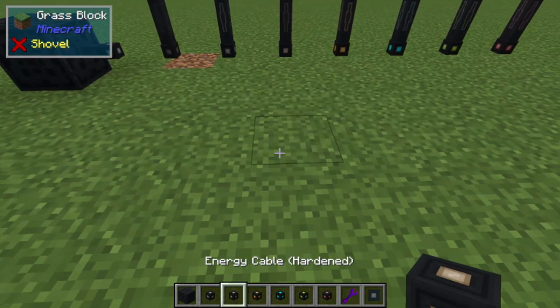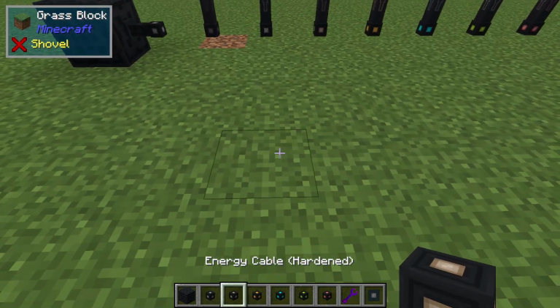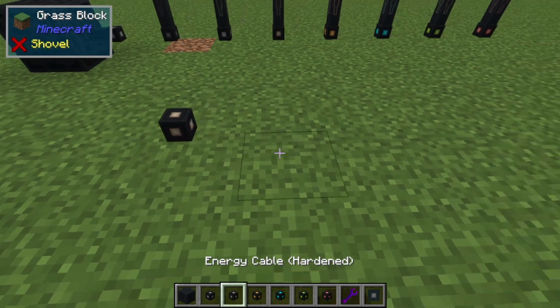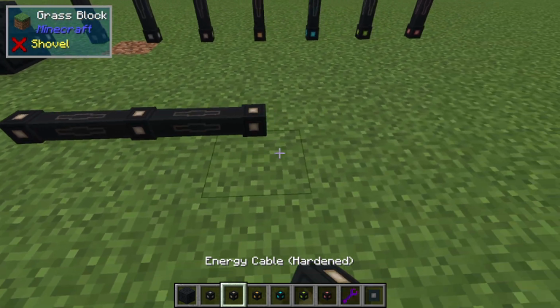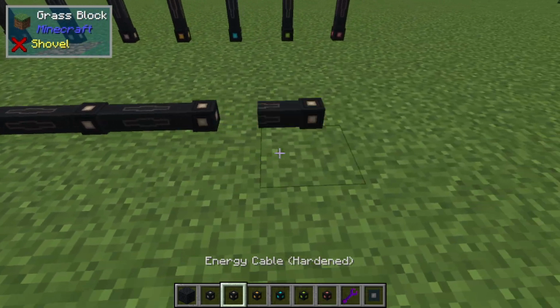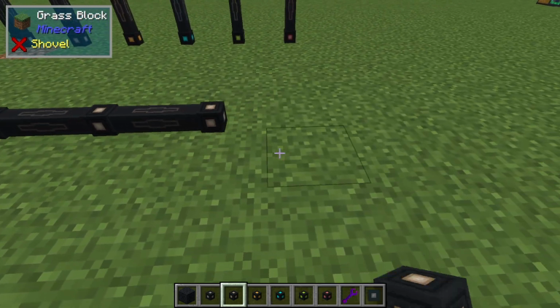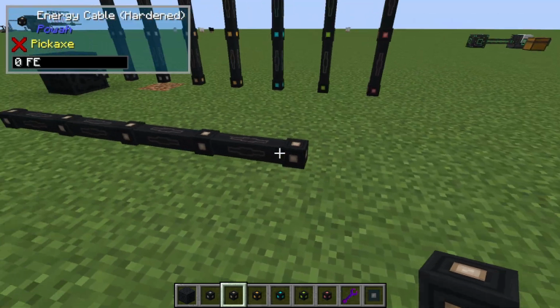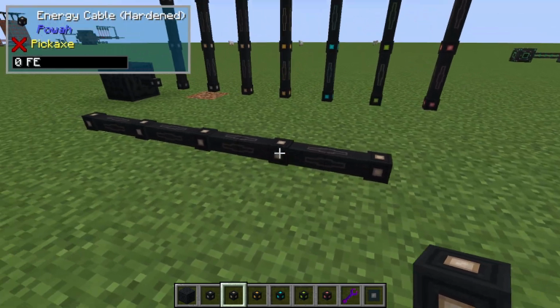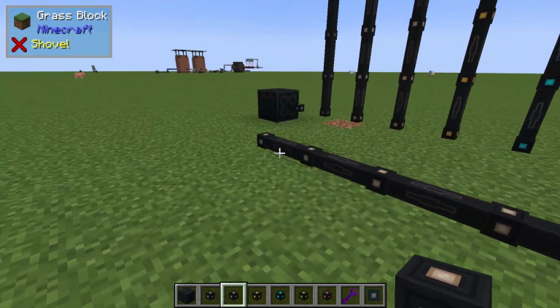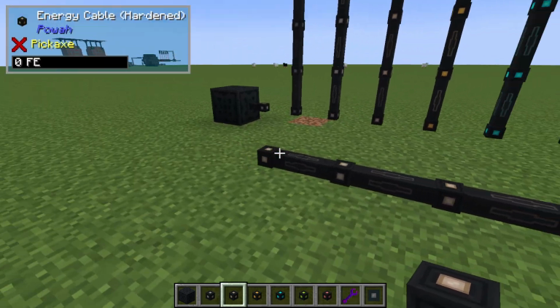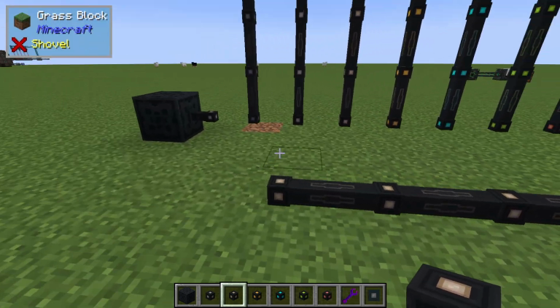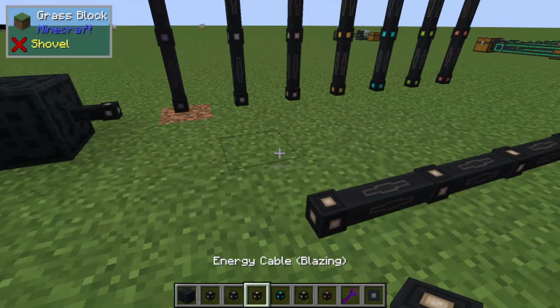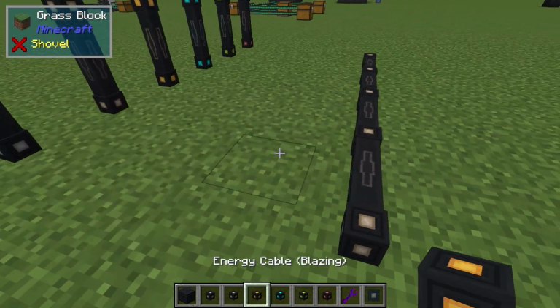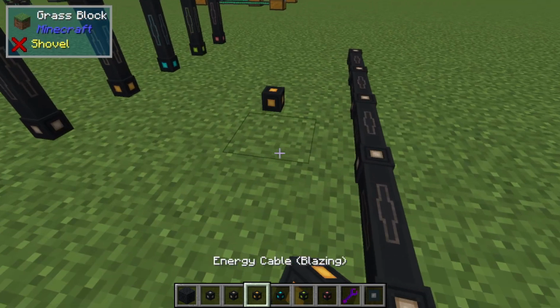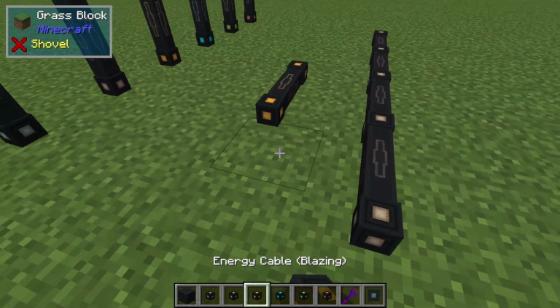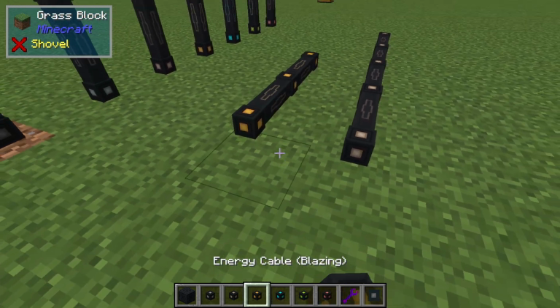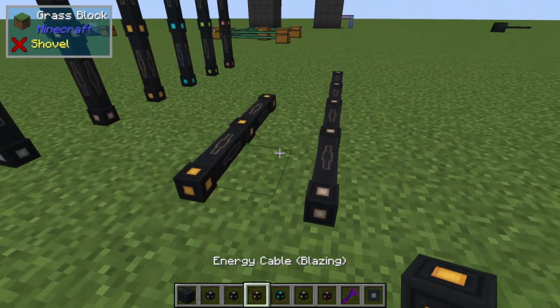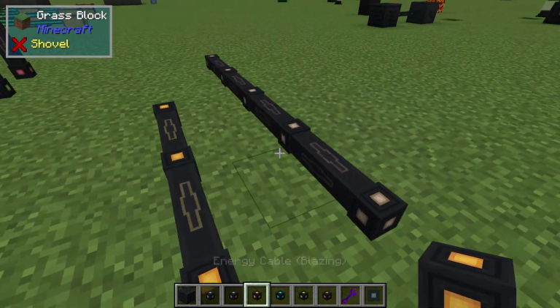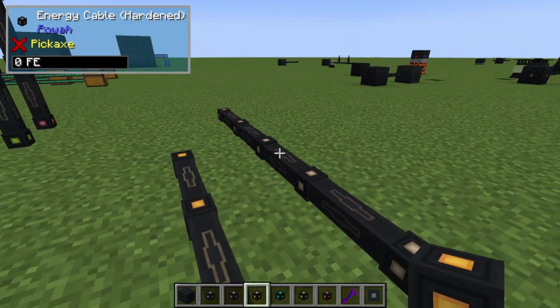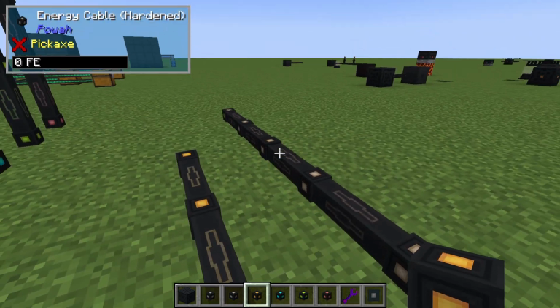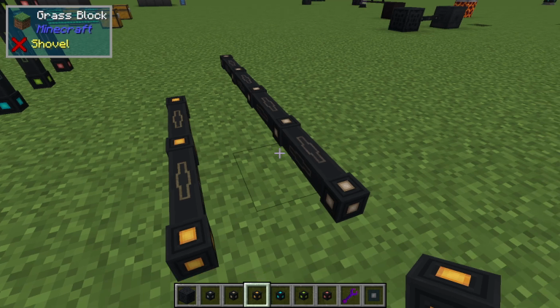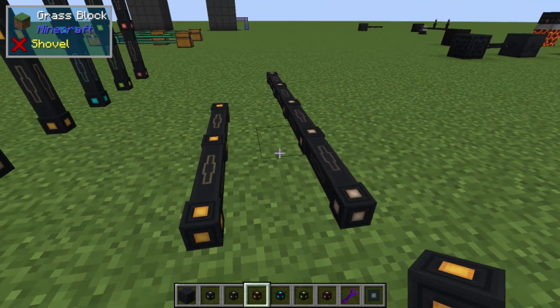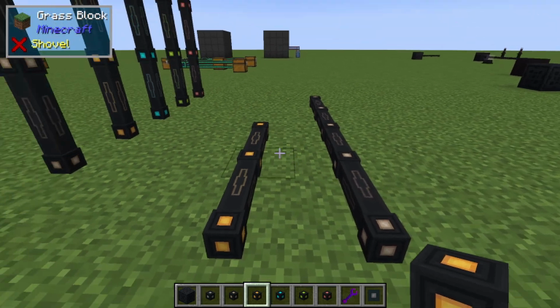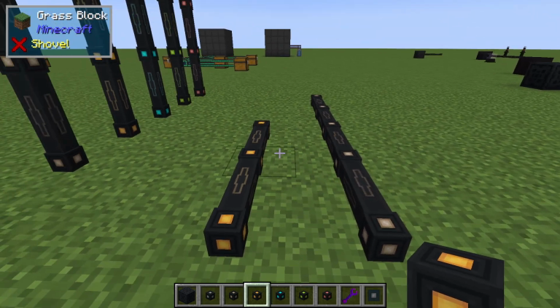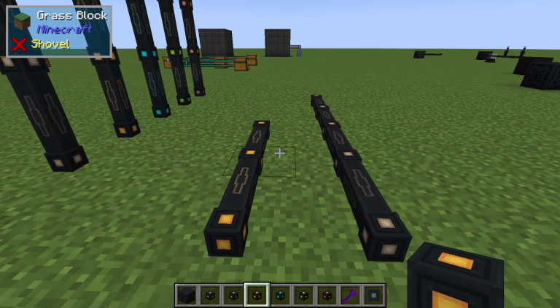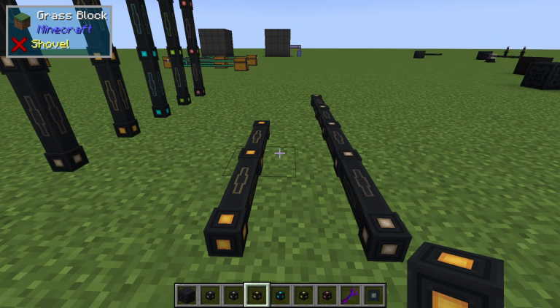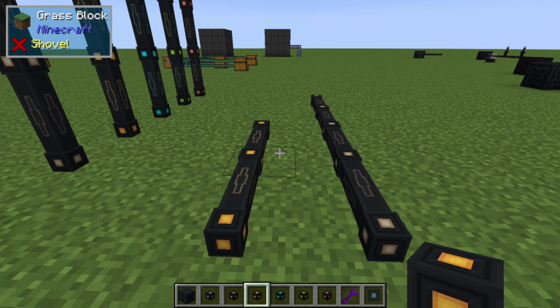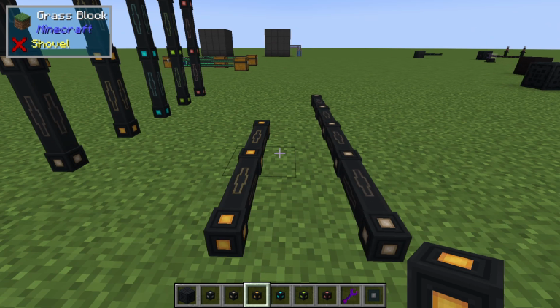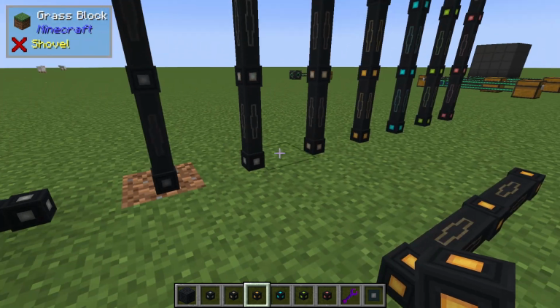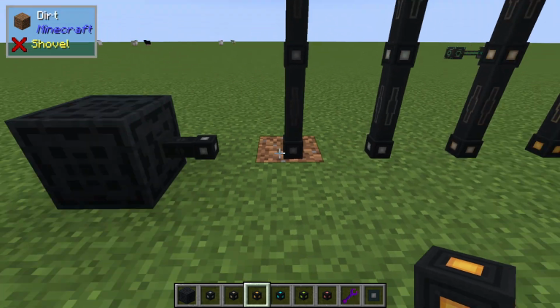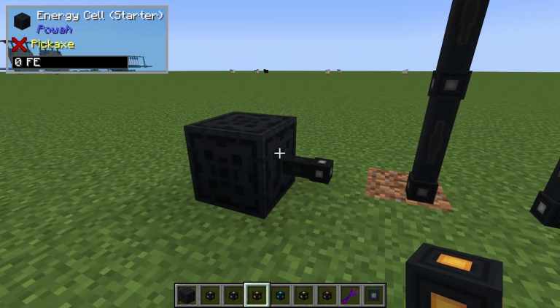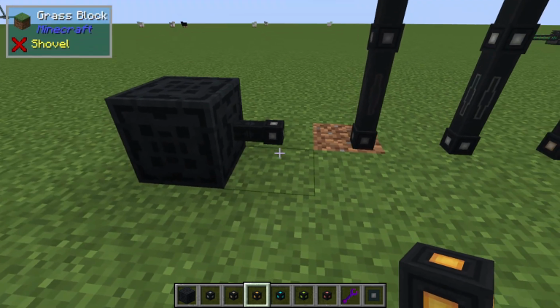These can be placed like this, connecting together to transport energy. Different cable tiers are not going to connect to each other, which can be a good or a bad thing depending on the situation you are in.